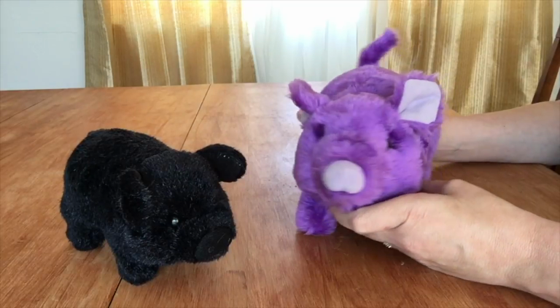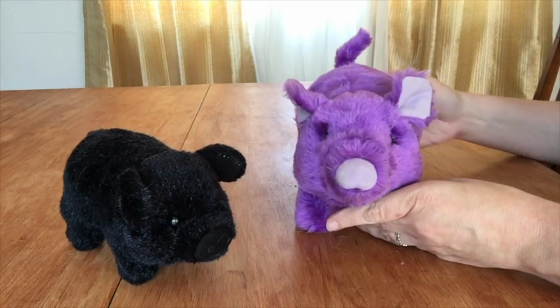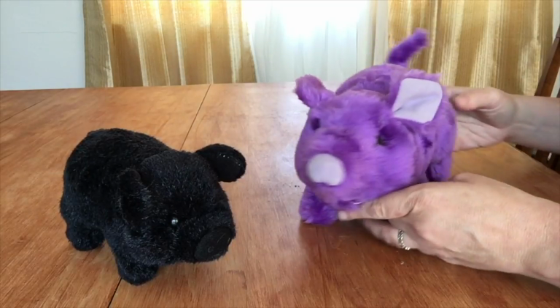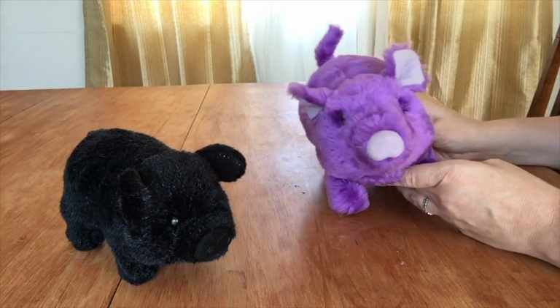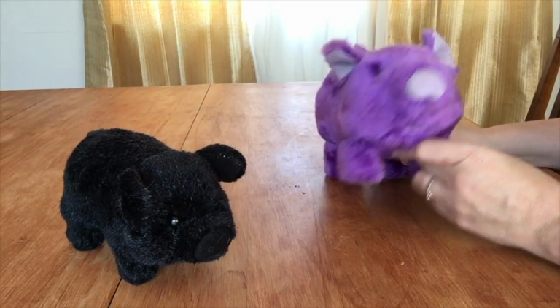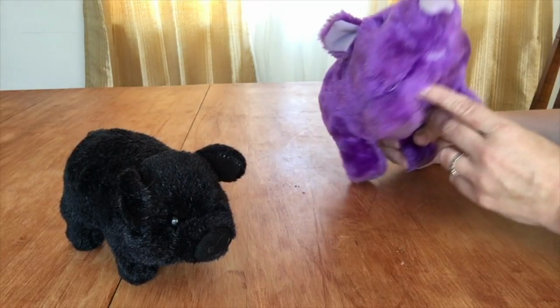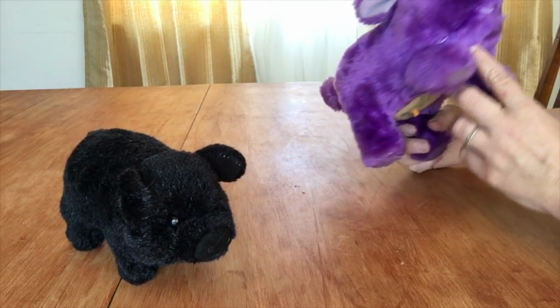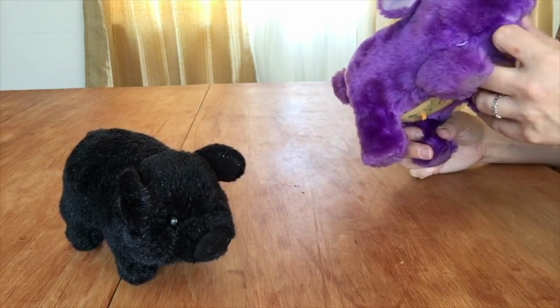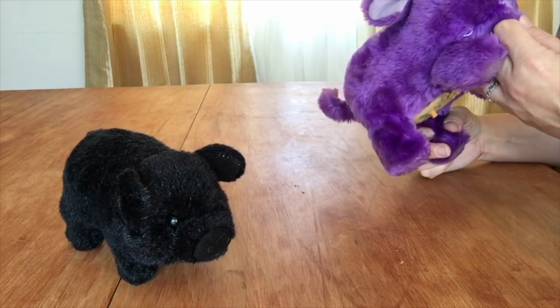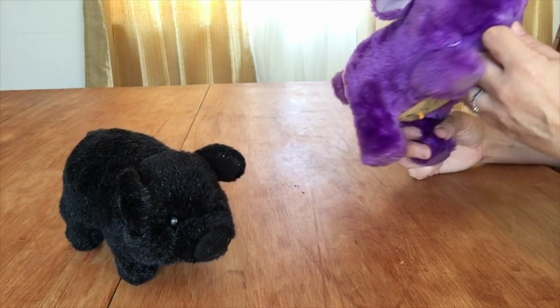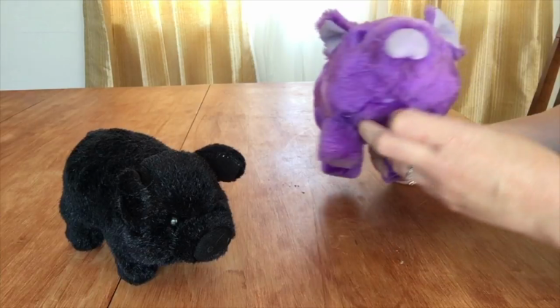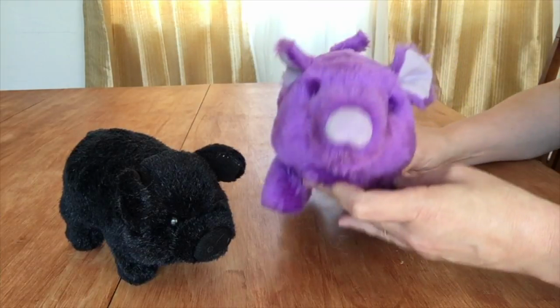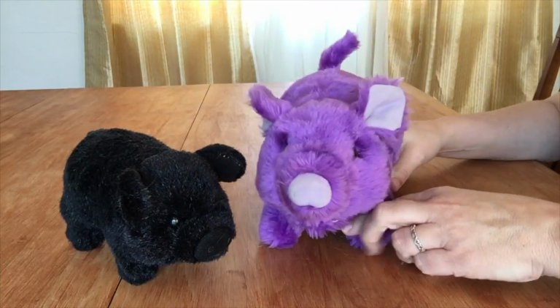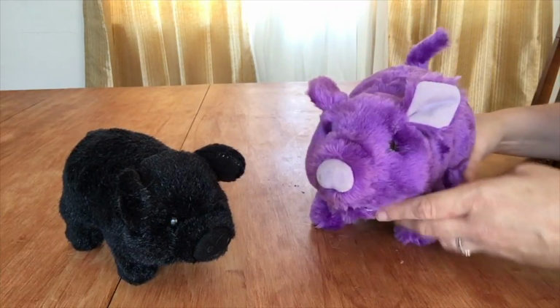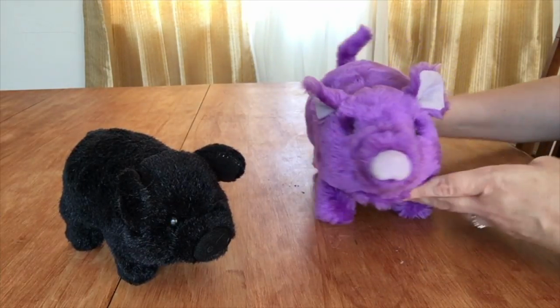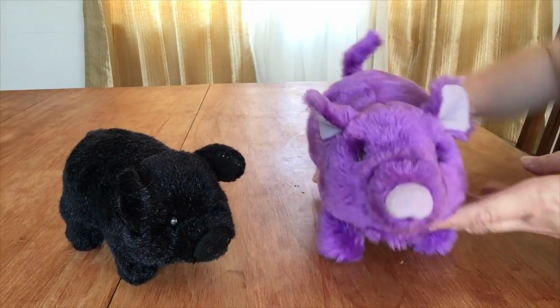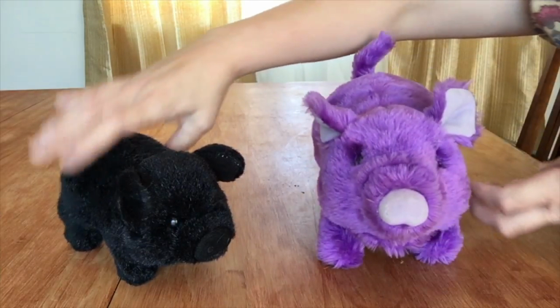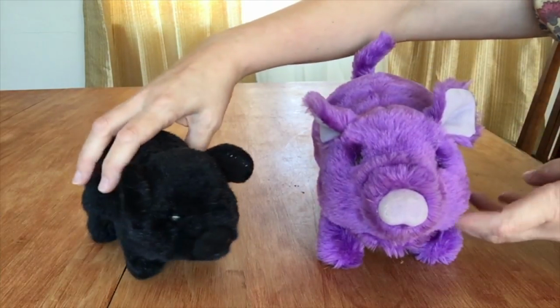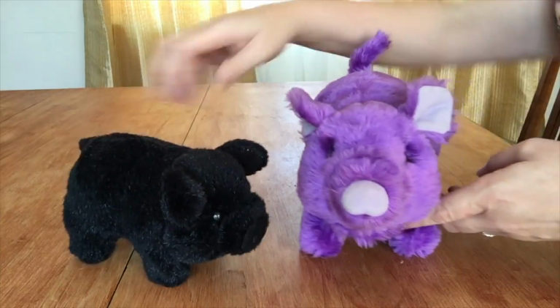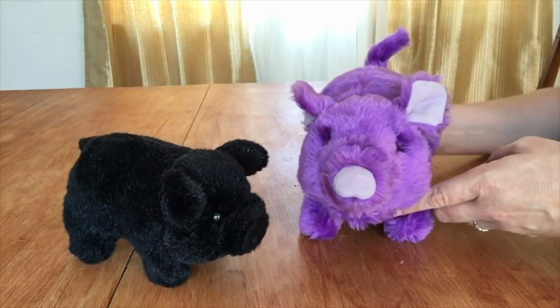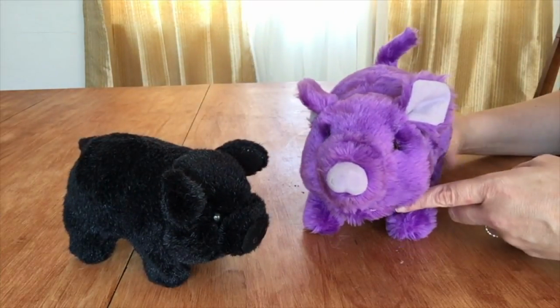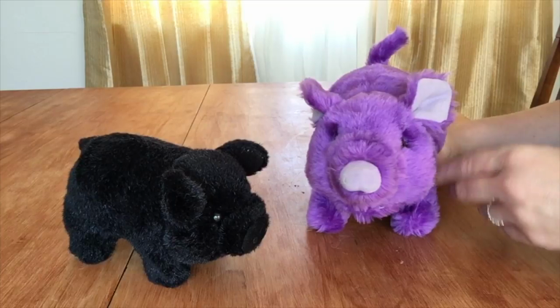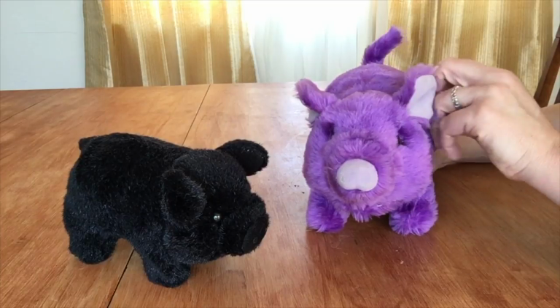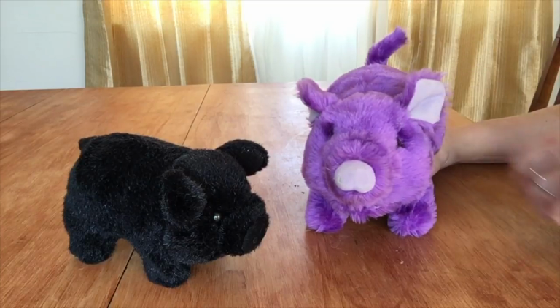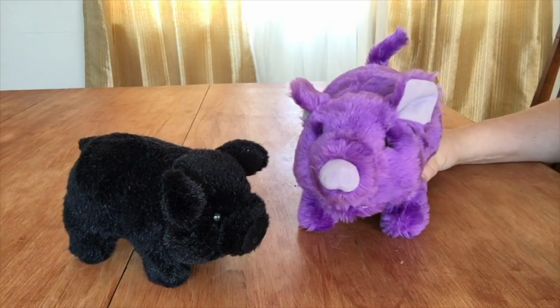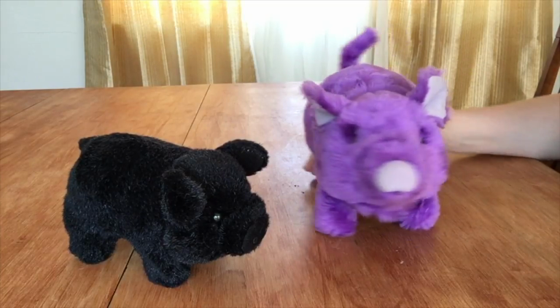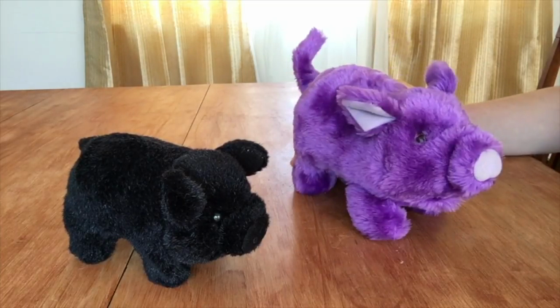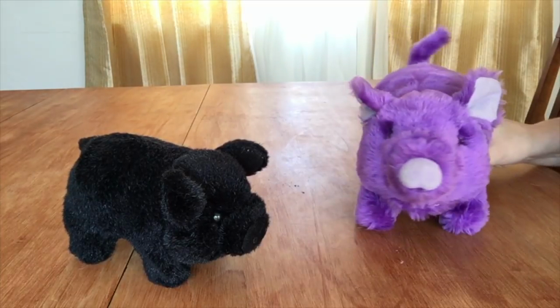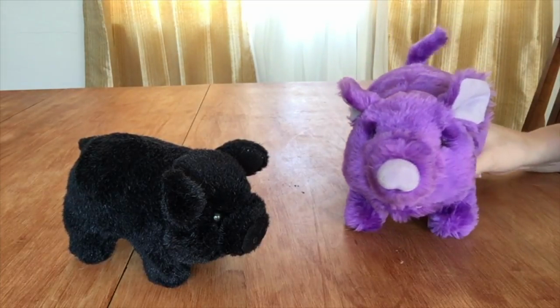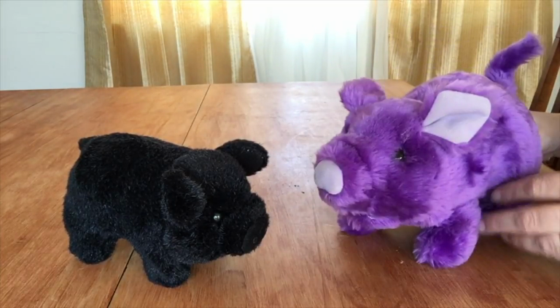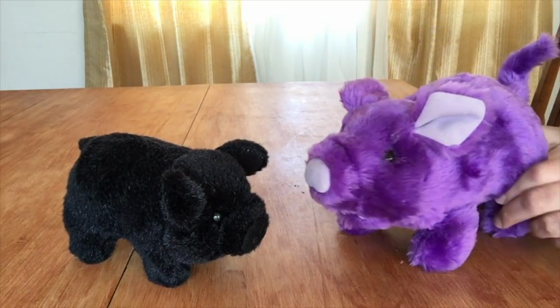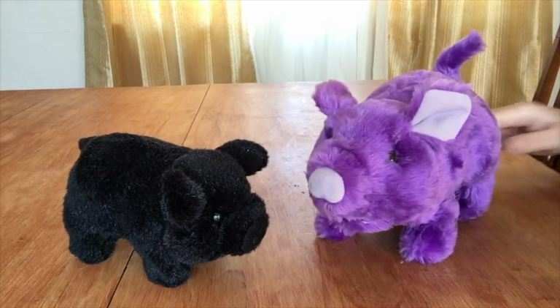I thought, why not do them both? Then we can sort of have a pair of pigs — mother-daughter, father-son, something like that. So let's get their fur off and see how it goes.